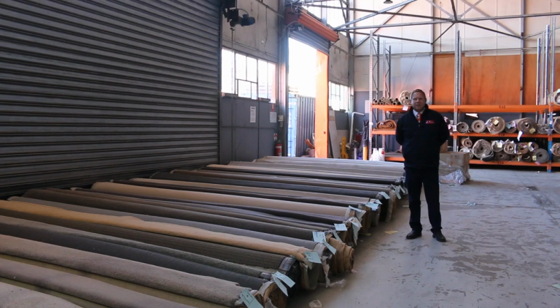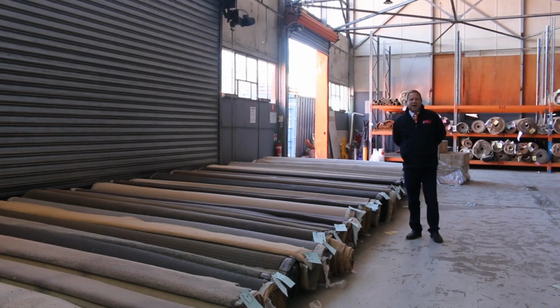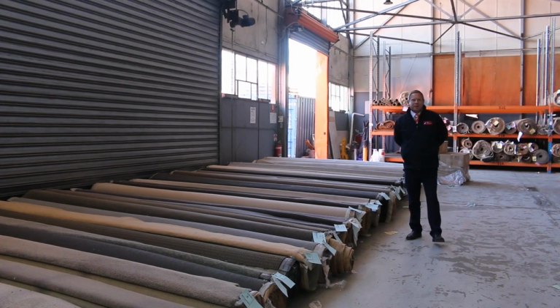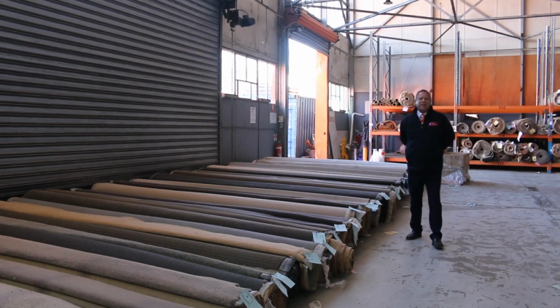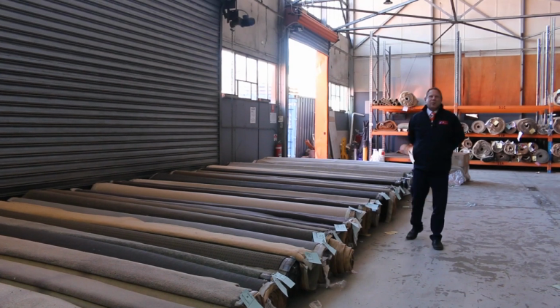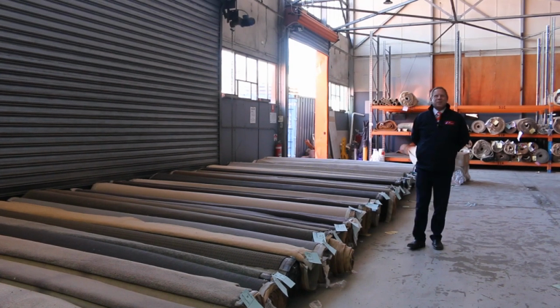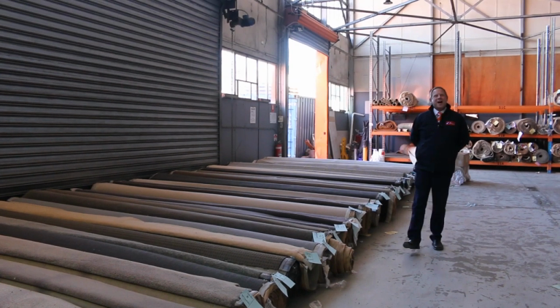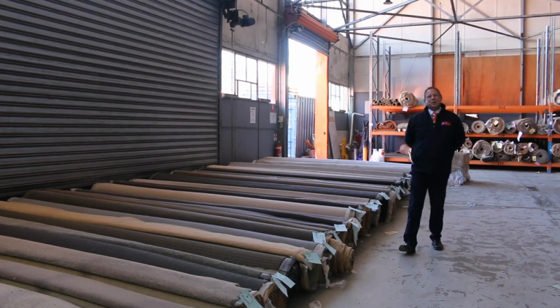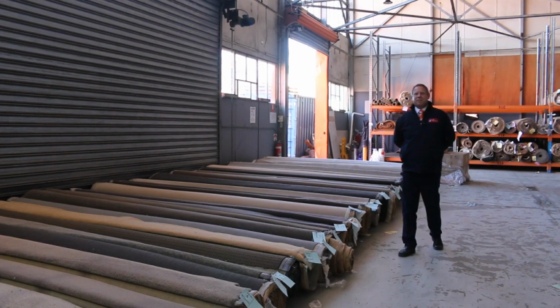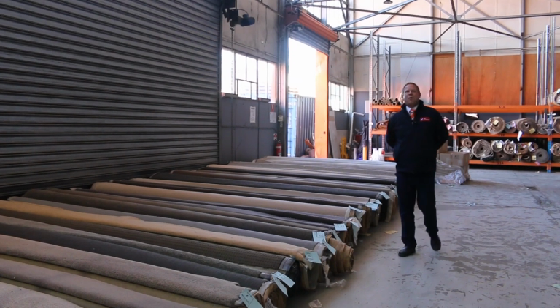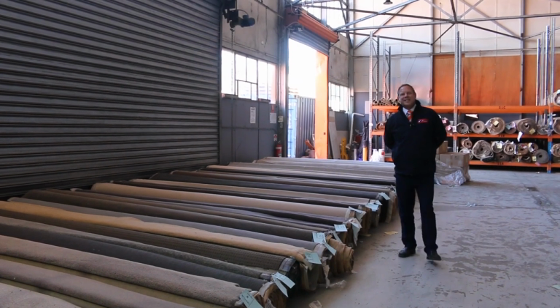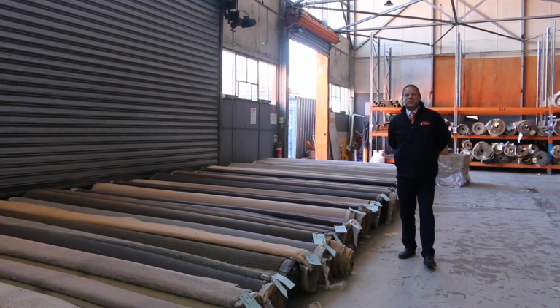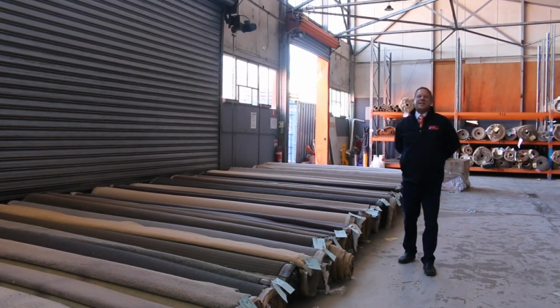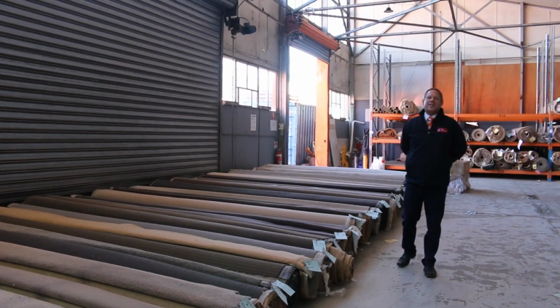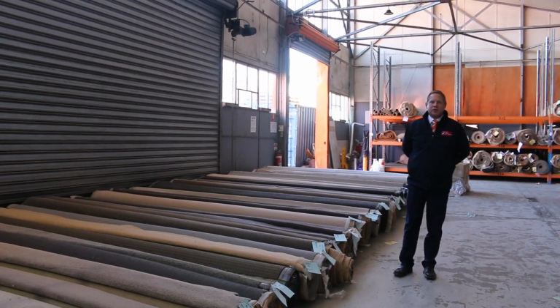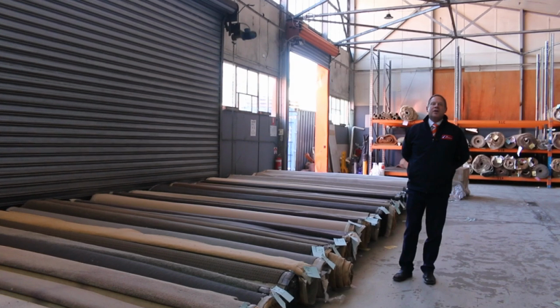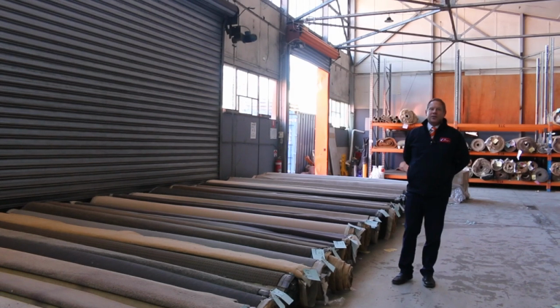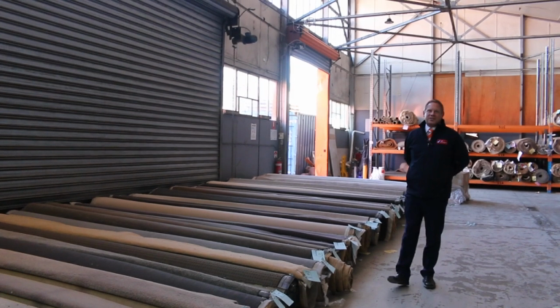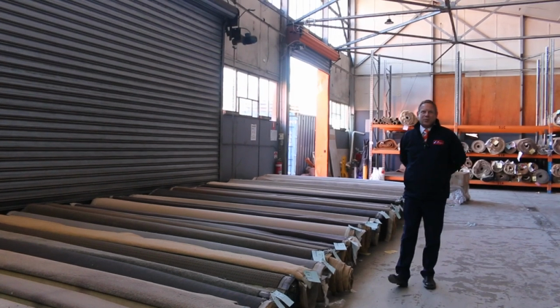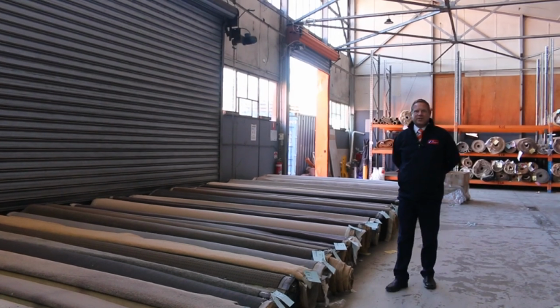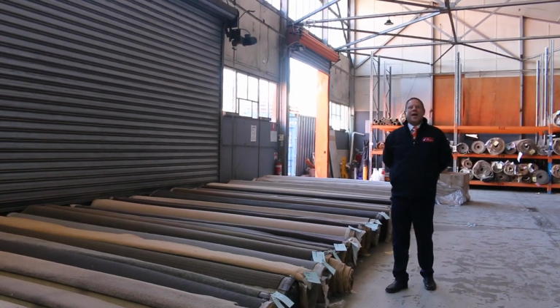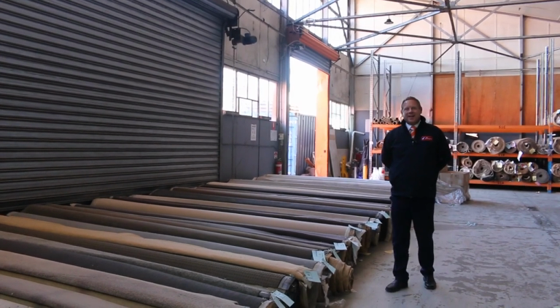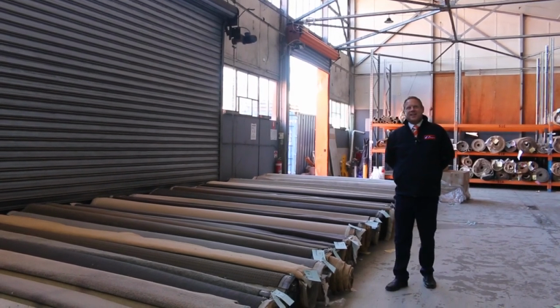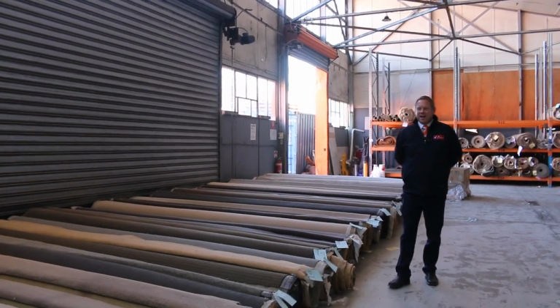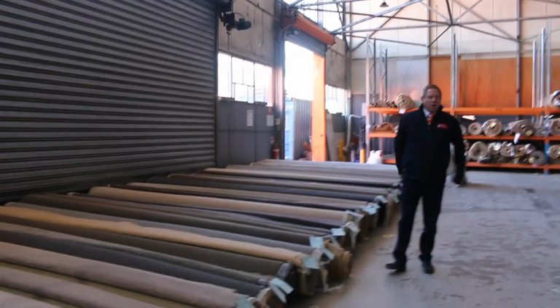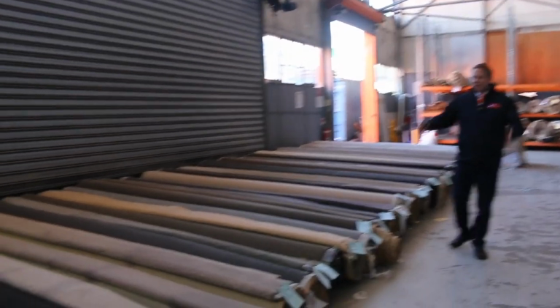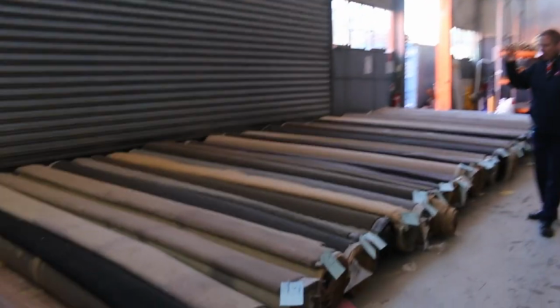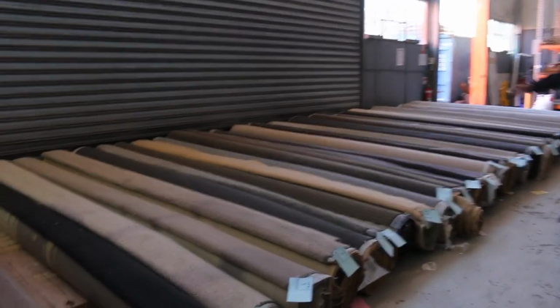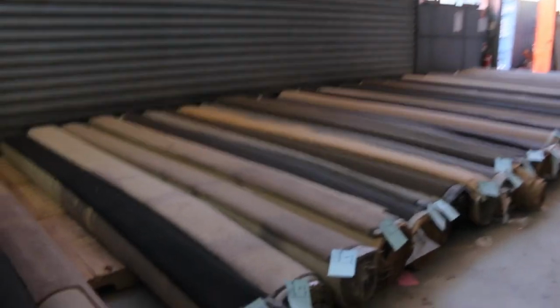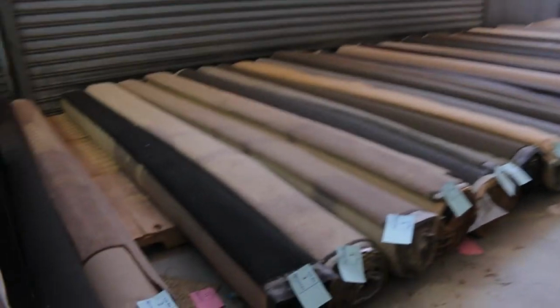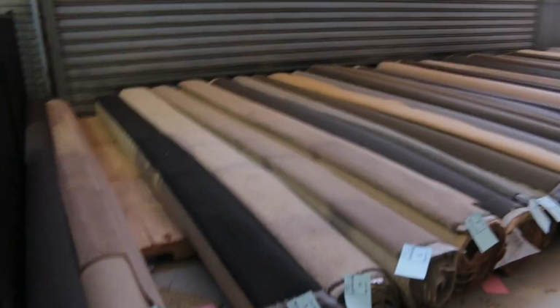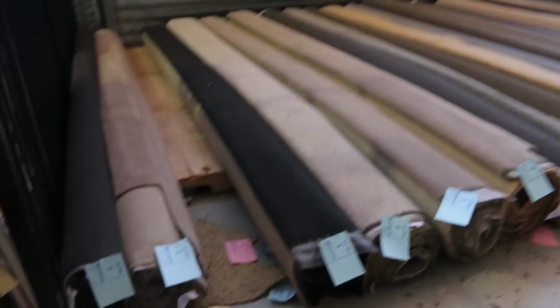Hi, I'm Liam from Fowles and welcome to the Carpet Auction Preview for Wednesday the 29th of June 2022 at 10am. I've got a great auction set up for you today.